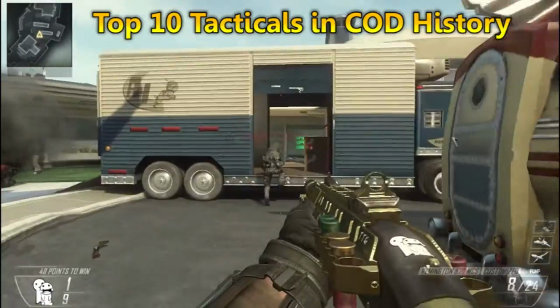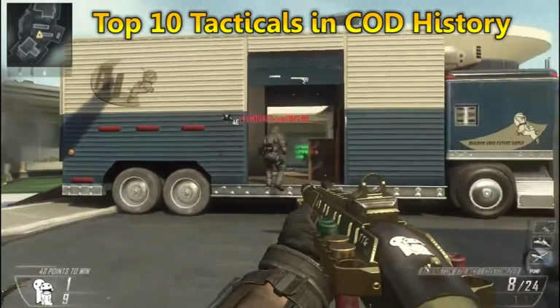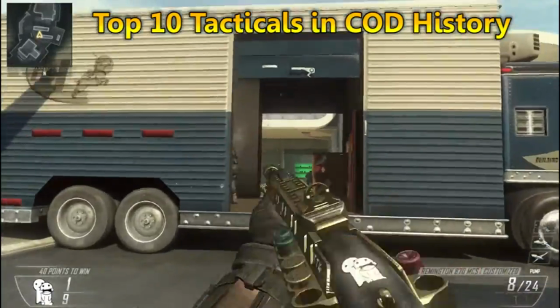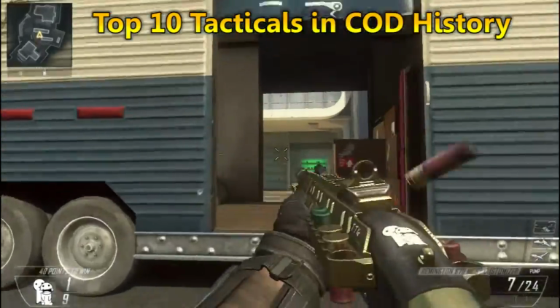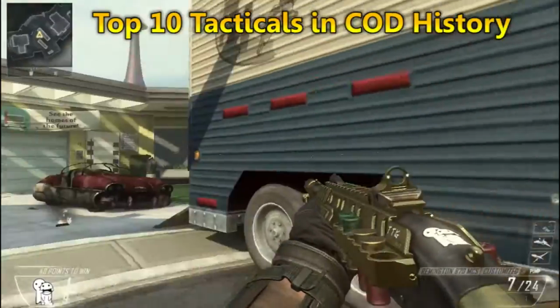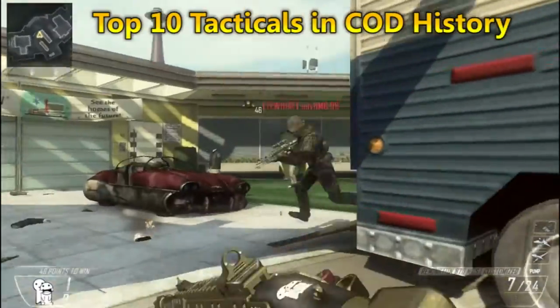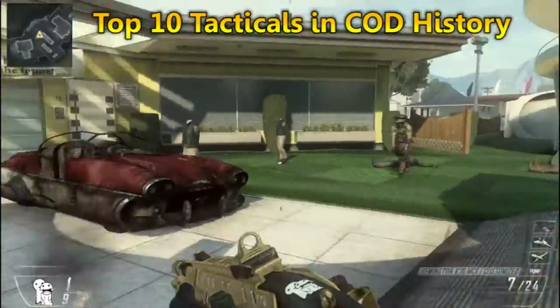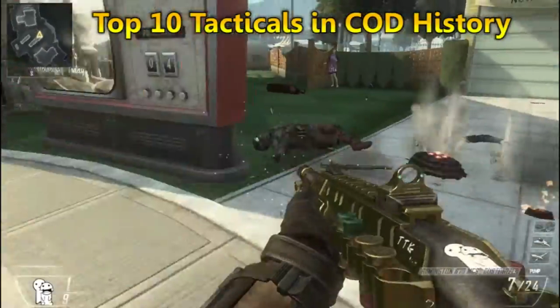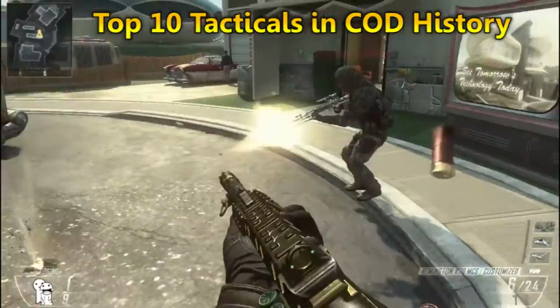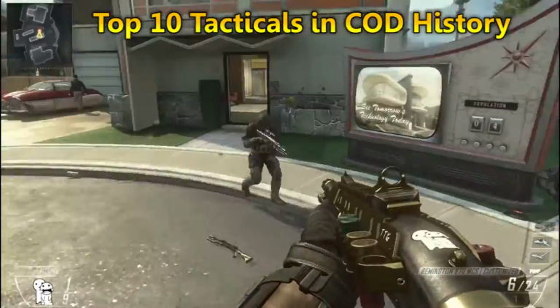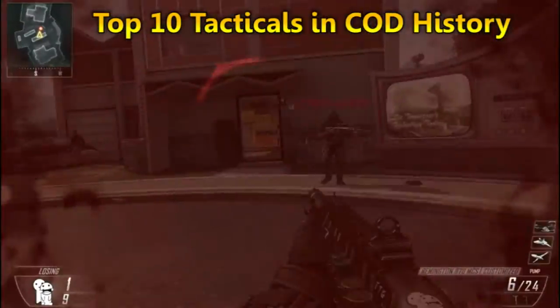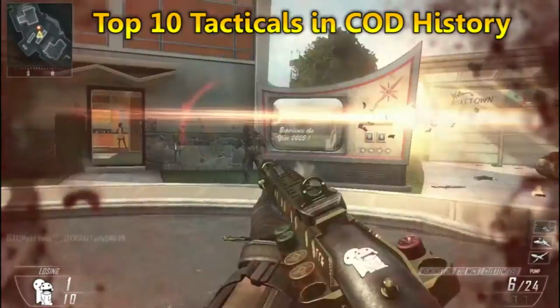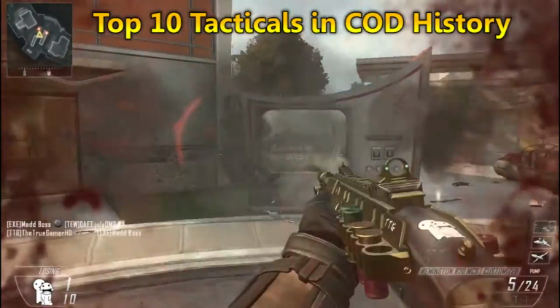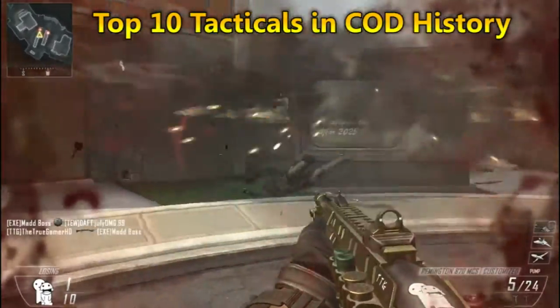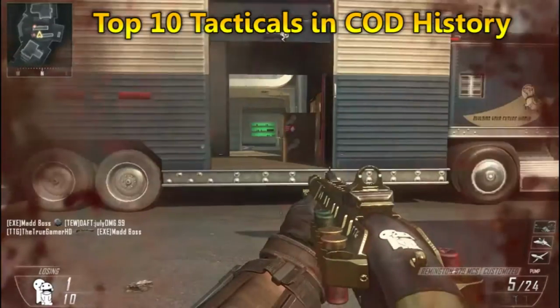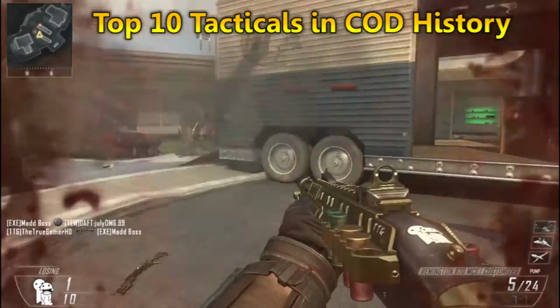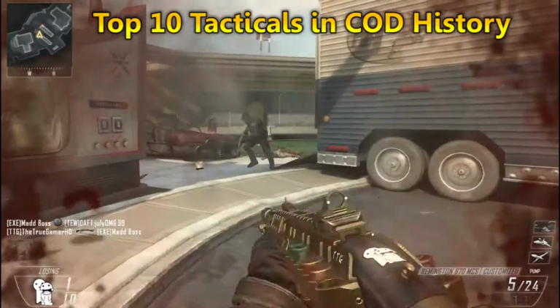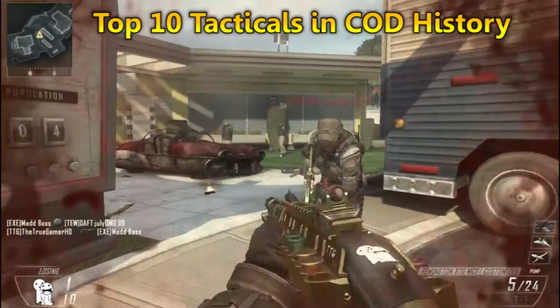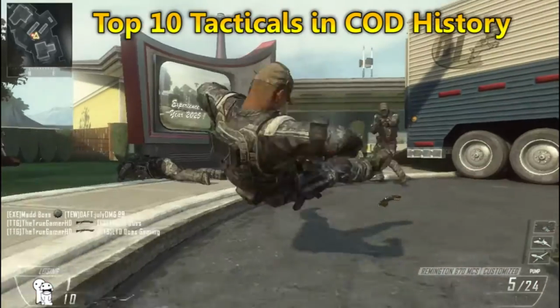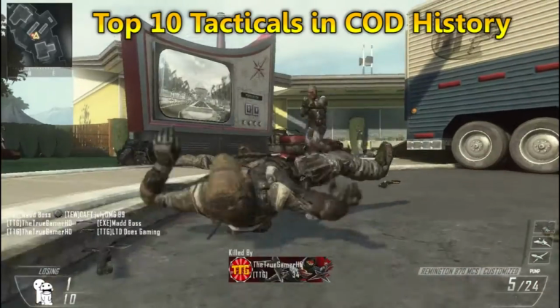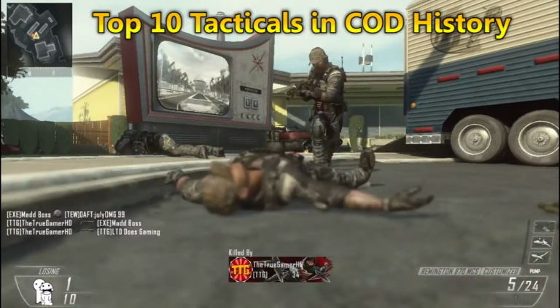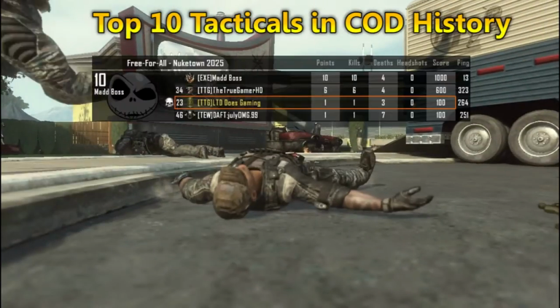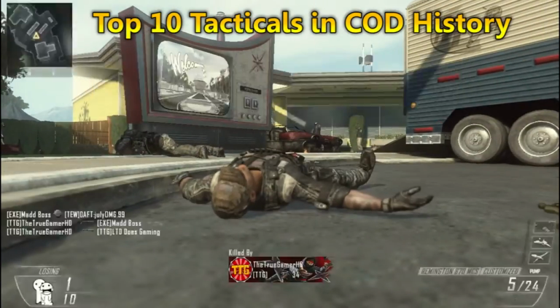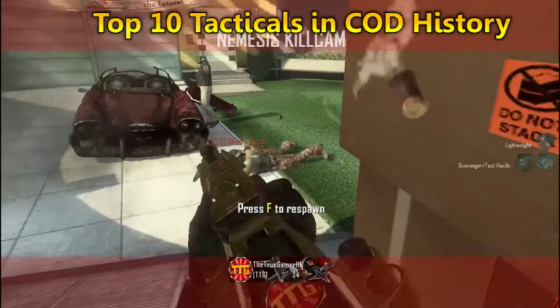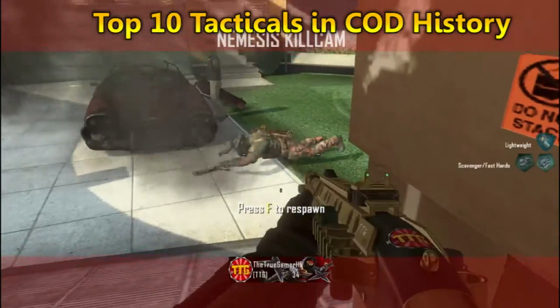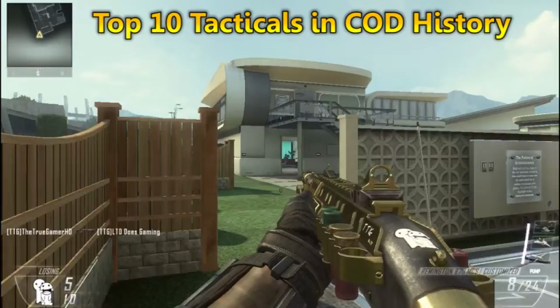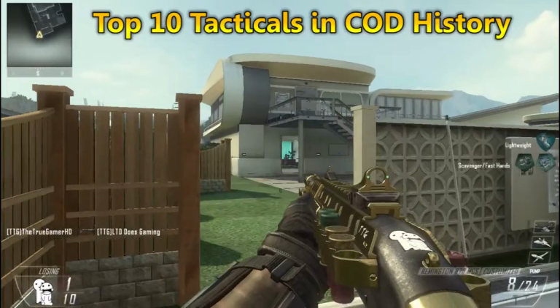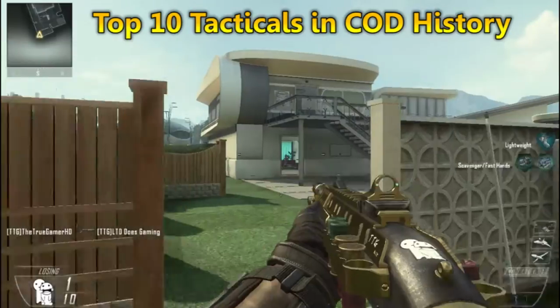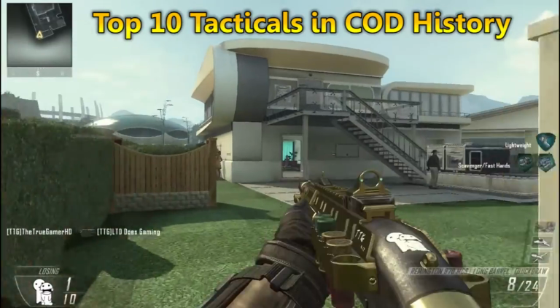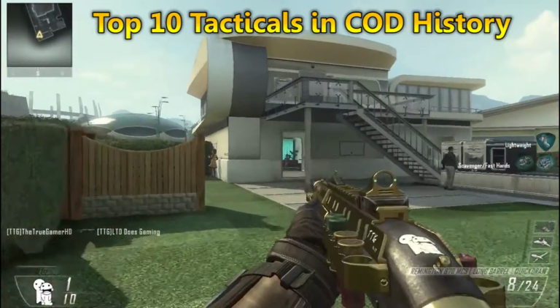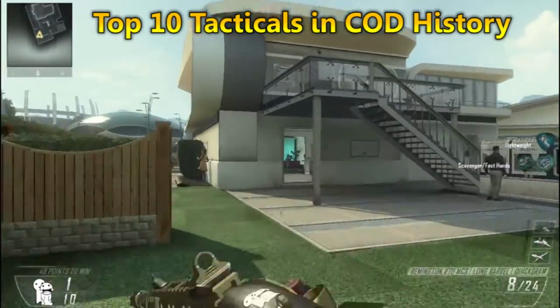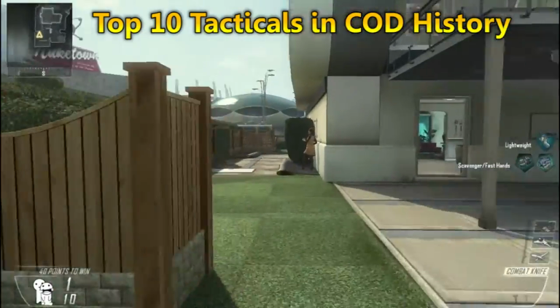Number 1 will be the classic — and so overpowered — the tactical insertion. It's such a nice thing to use and you can always spawn at them. You can always spawn — it's very nice.